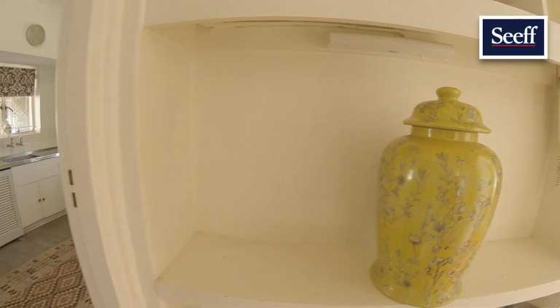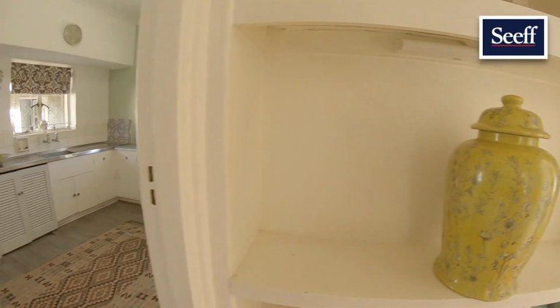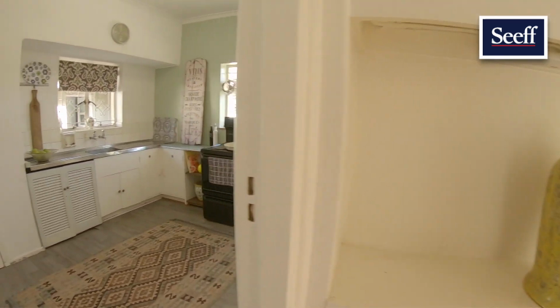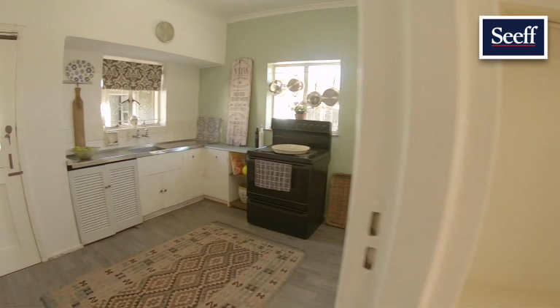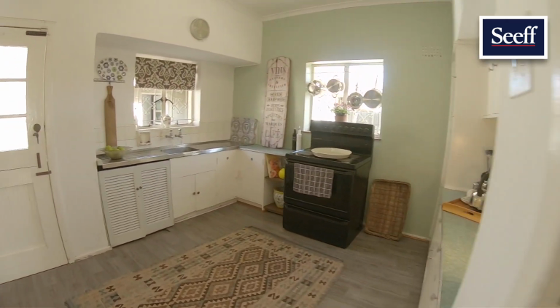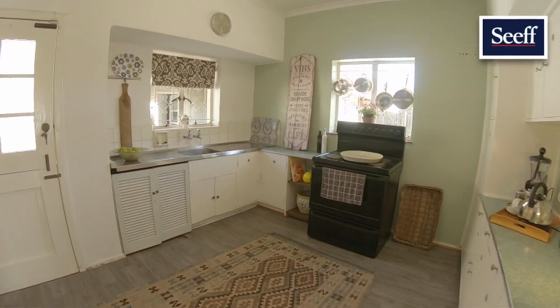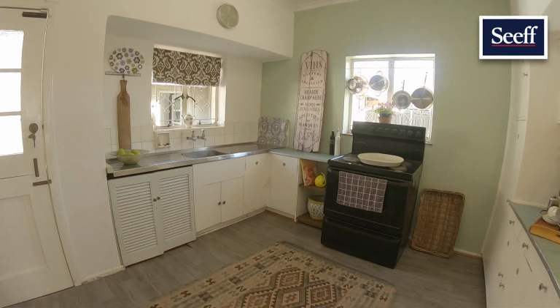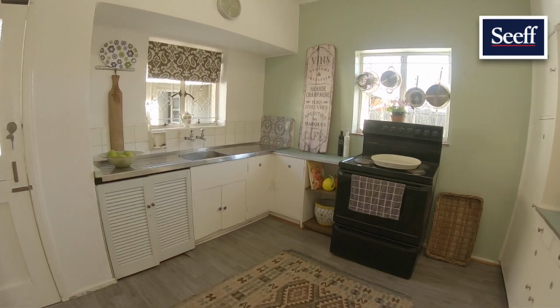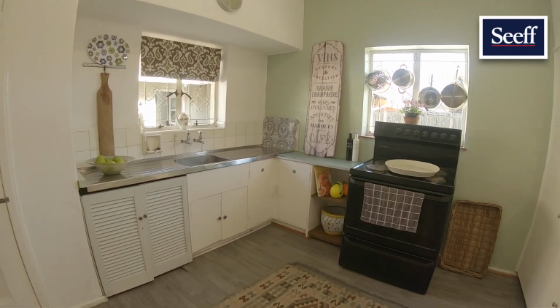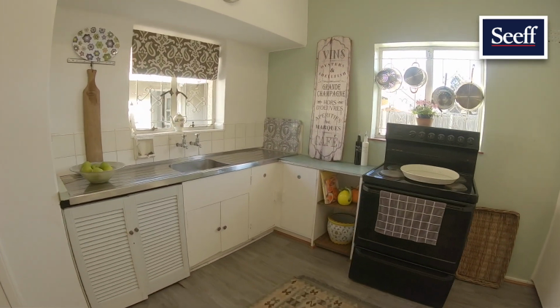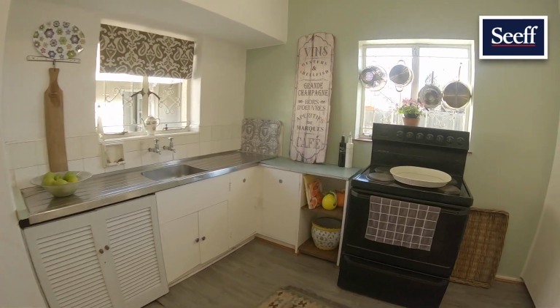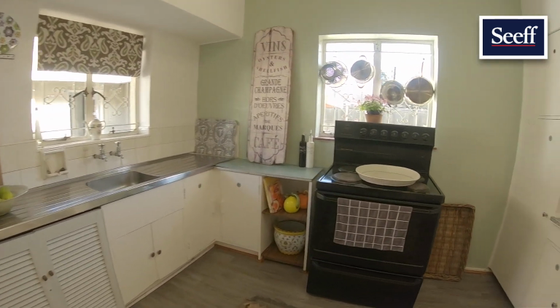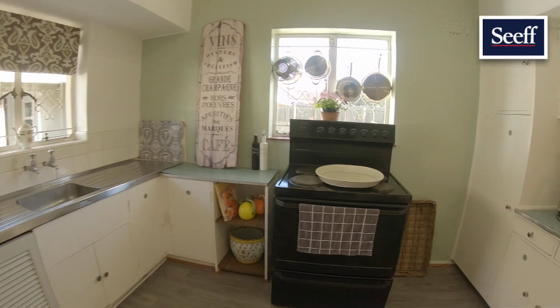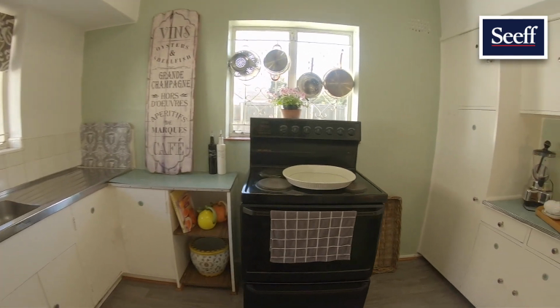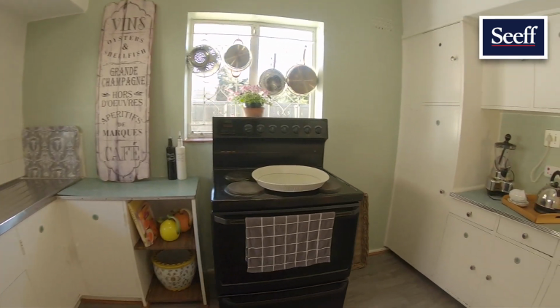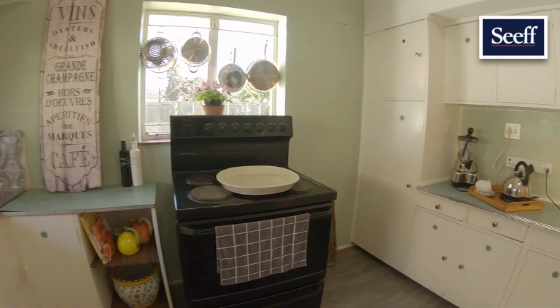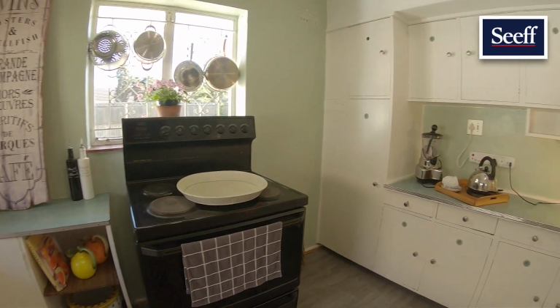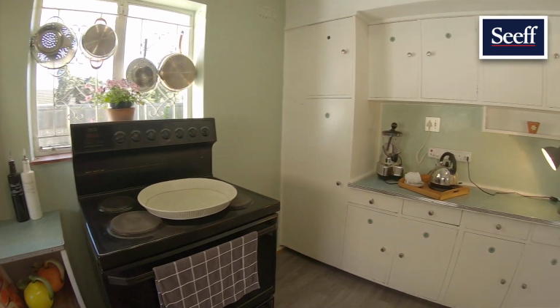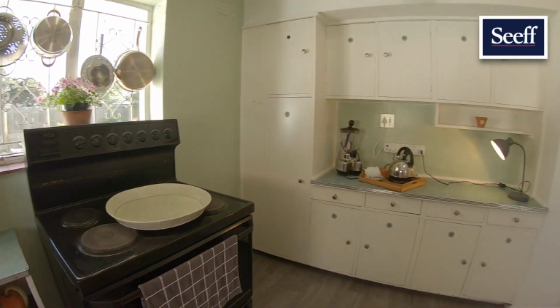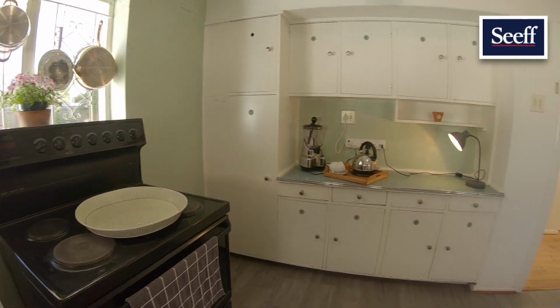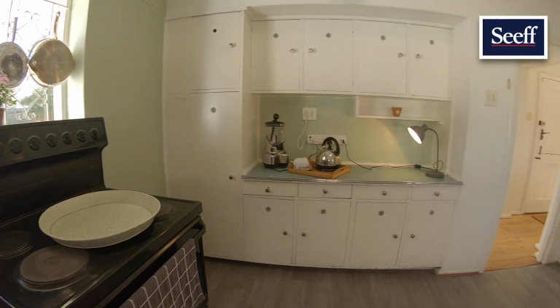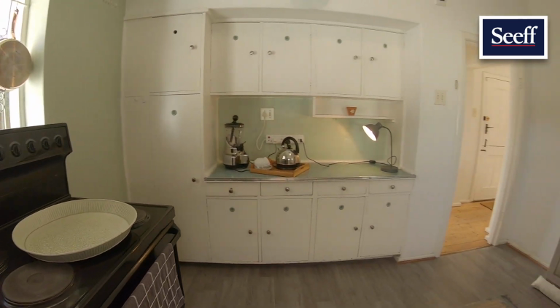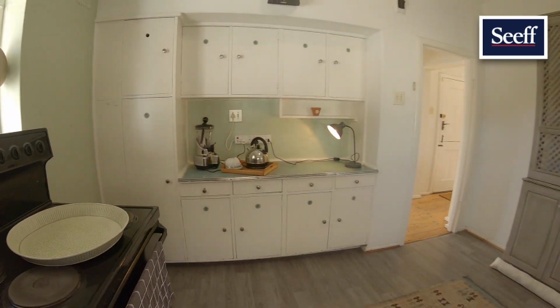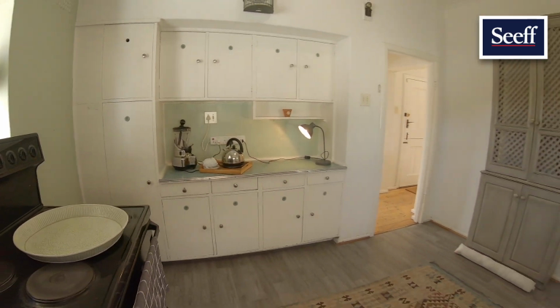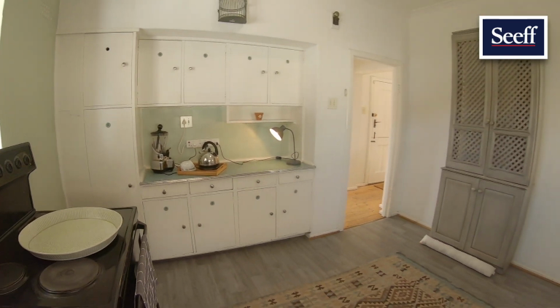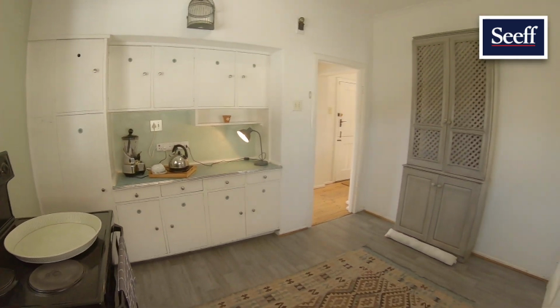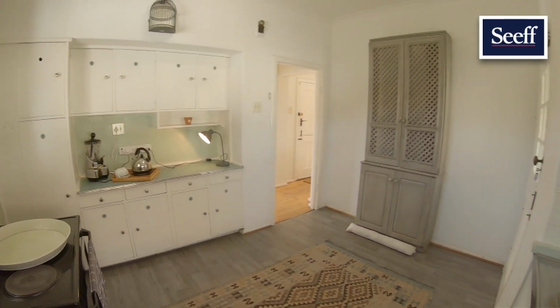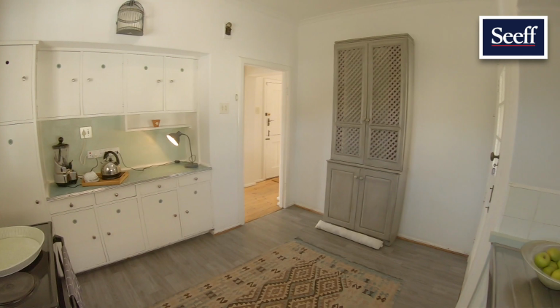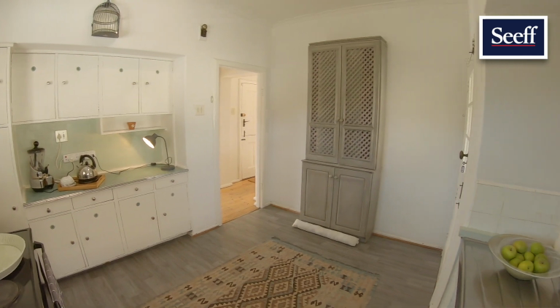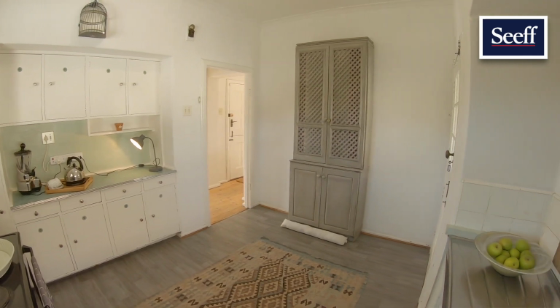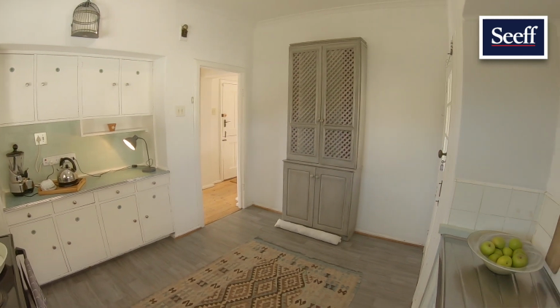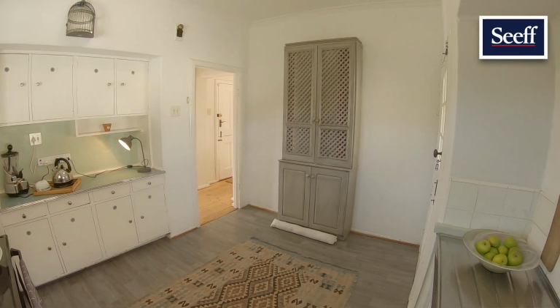The kitchen, although dated, has new vinyl floors, a plumbing point, and free-standing stove. Huge potential to be anything you'd like it to be.